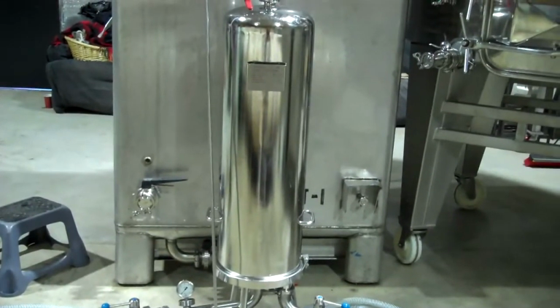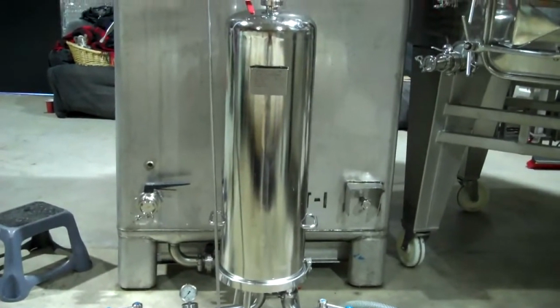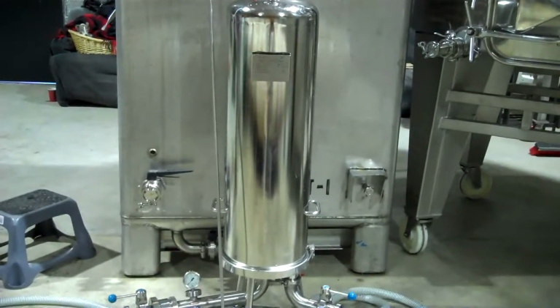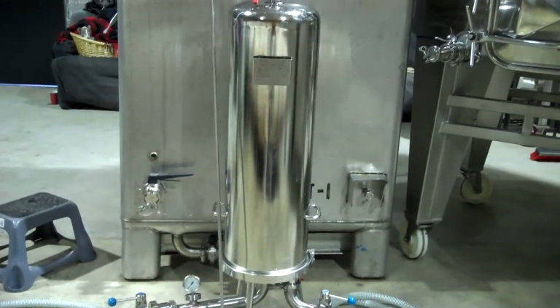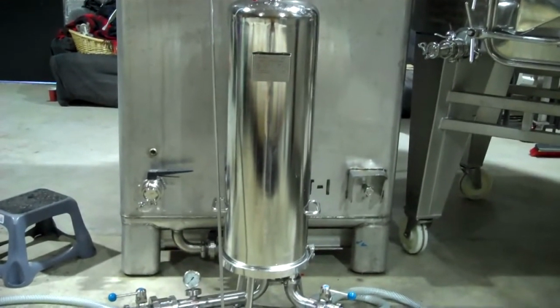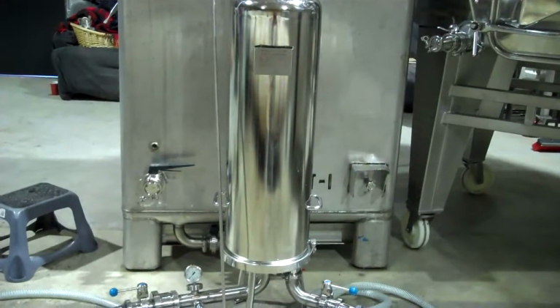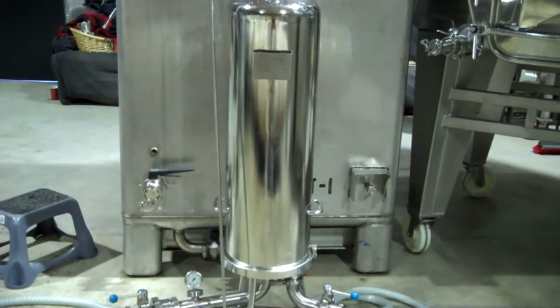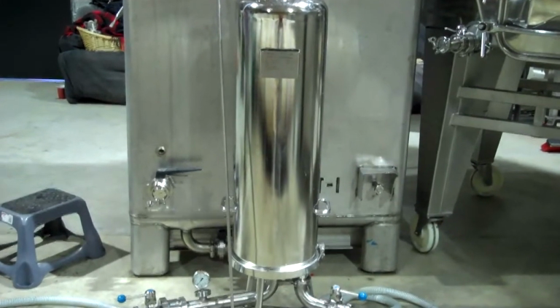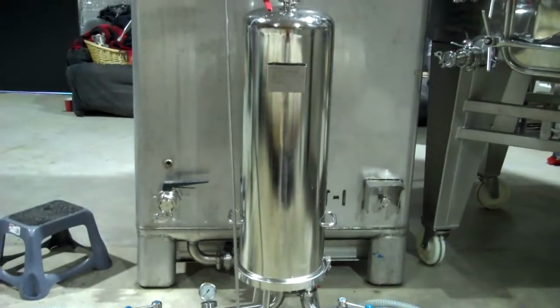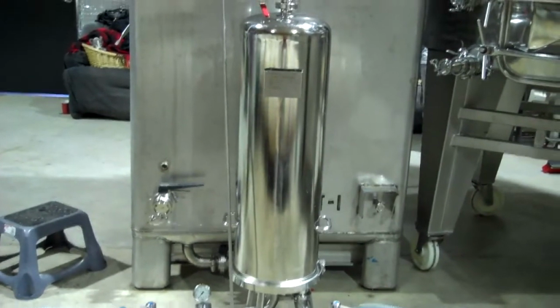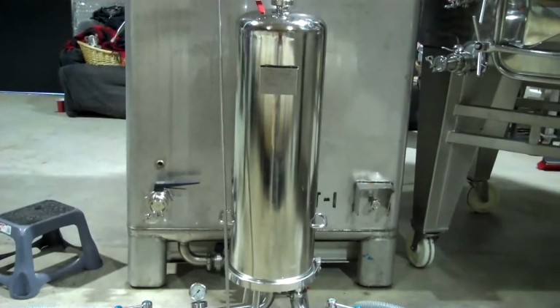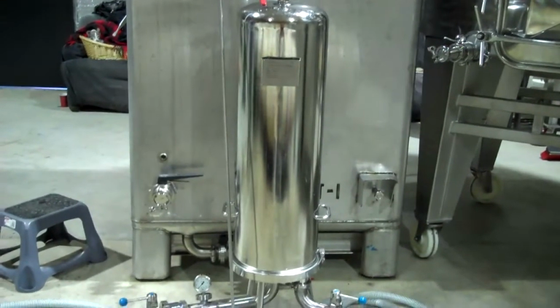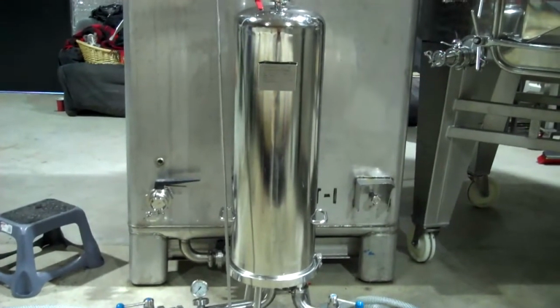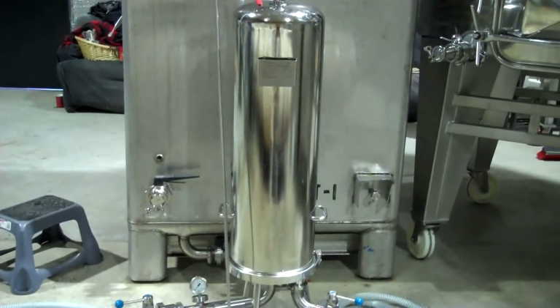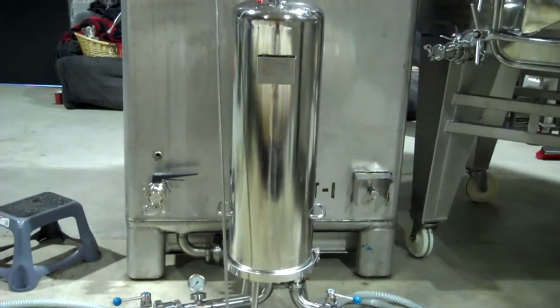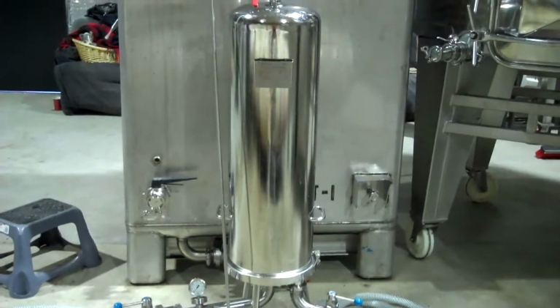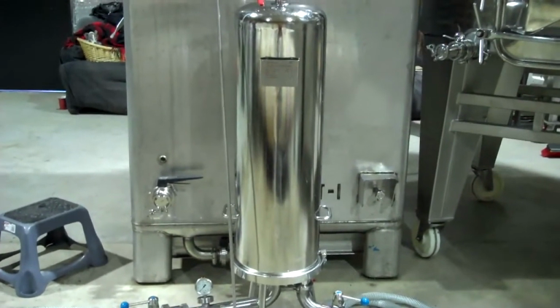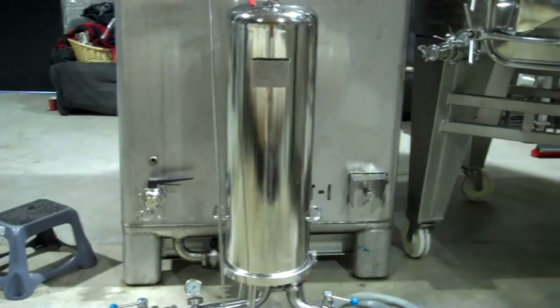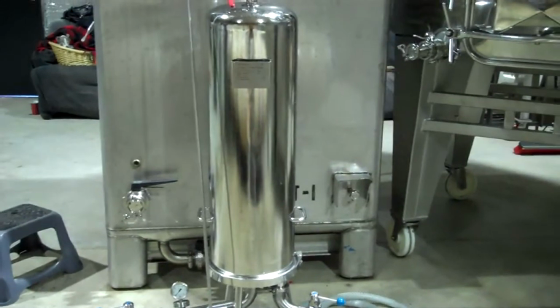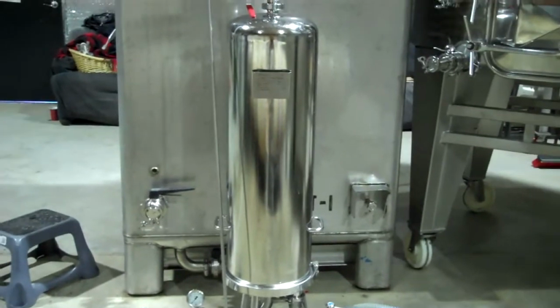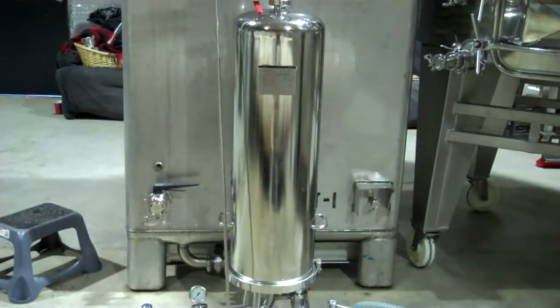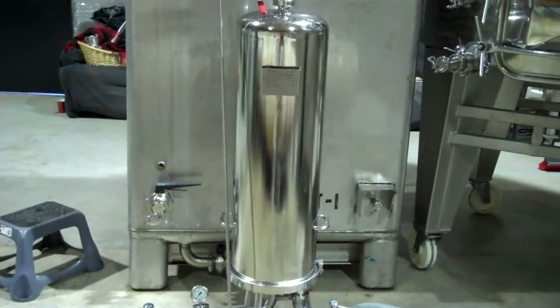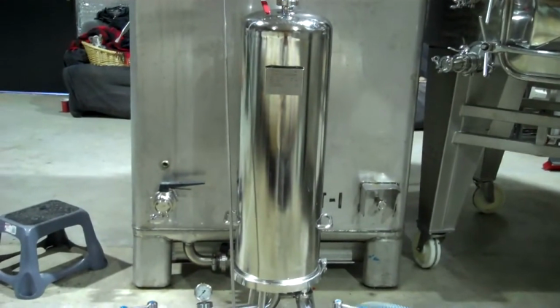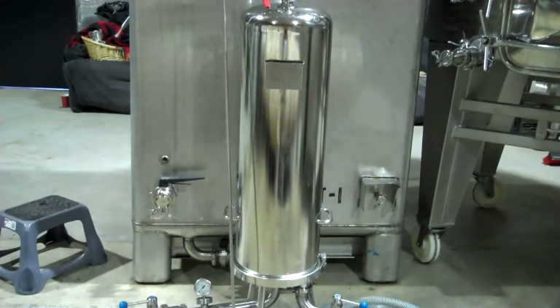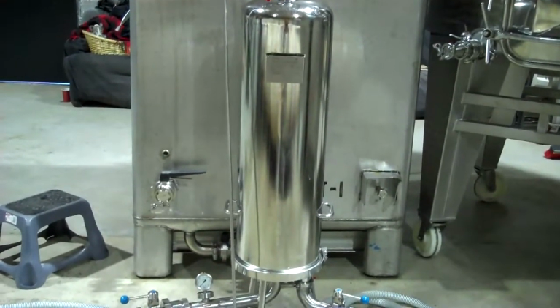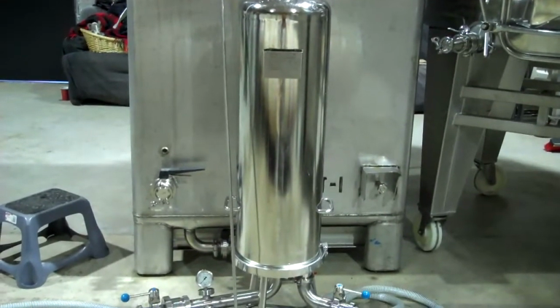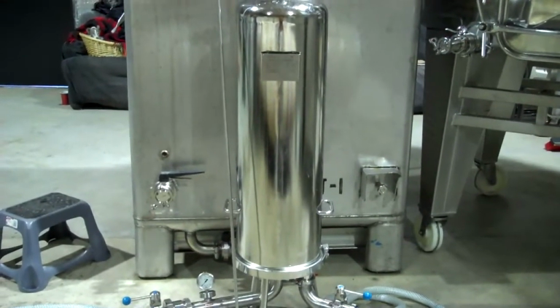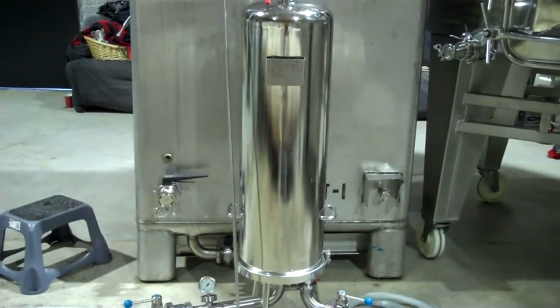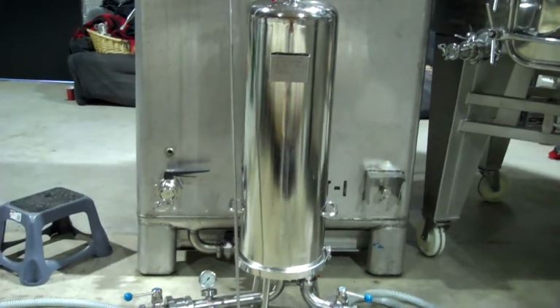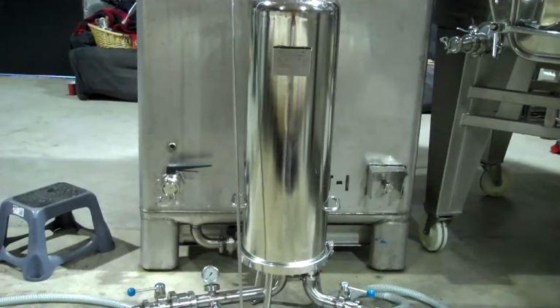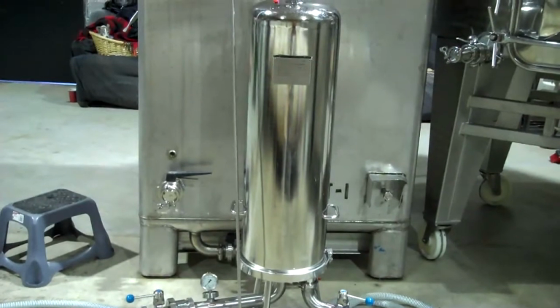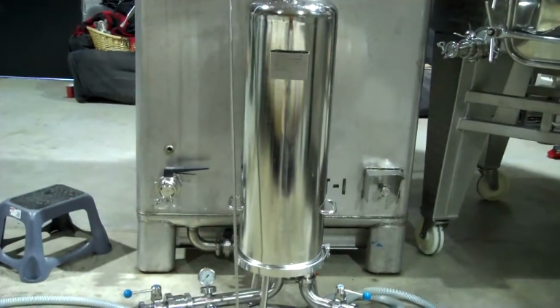Once the filter is nice and clean and ready to go, we'll start pumping wine through this filter into a different tank — from a tank with unfiltered wine into a tank that will hold the filtered wine.